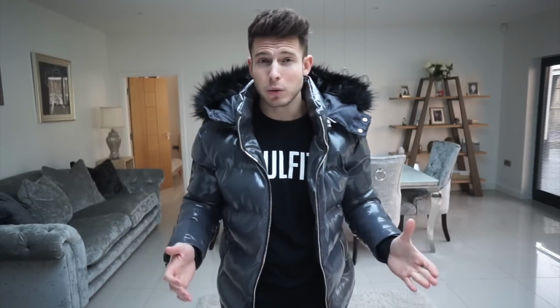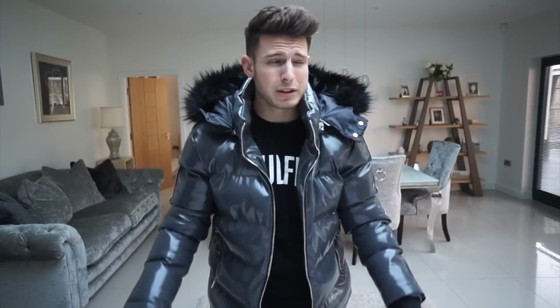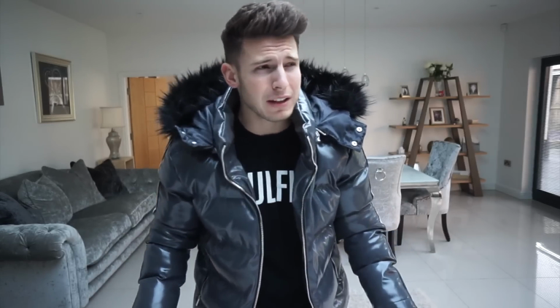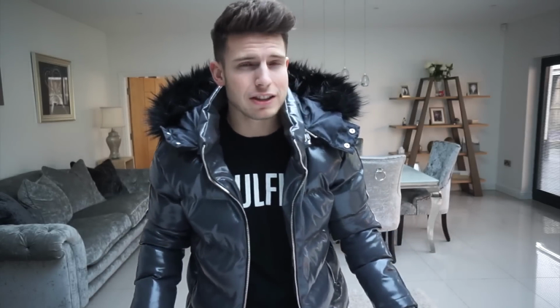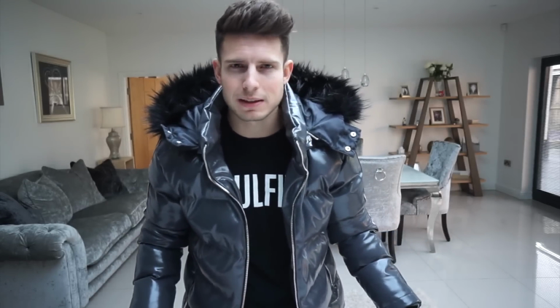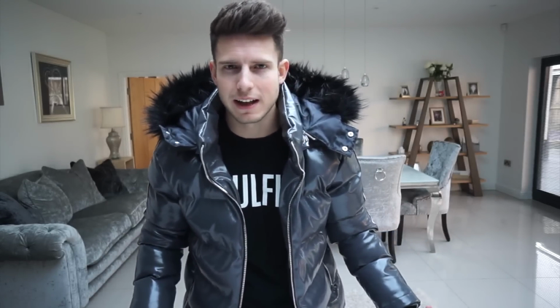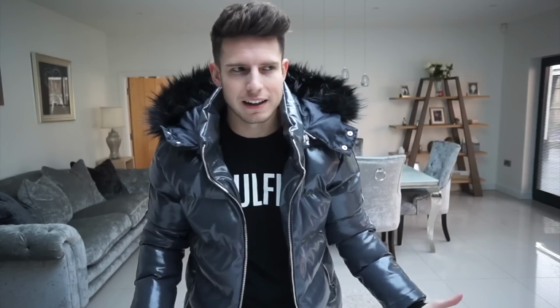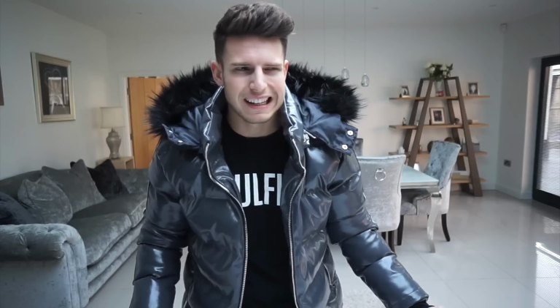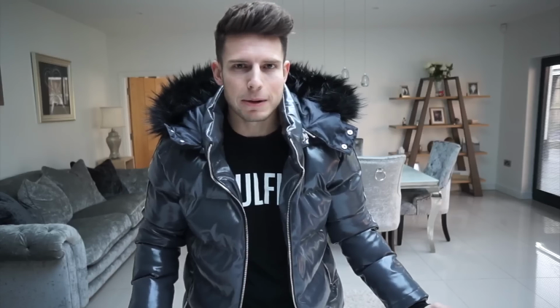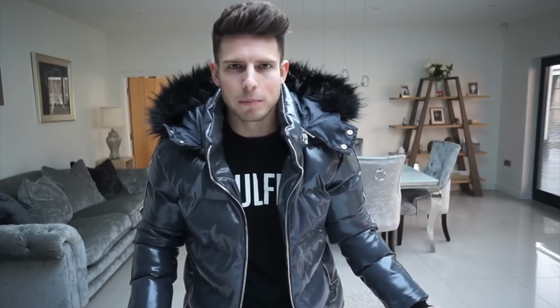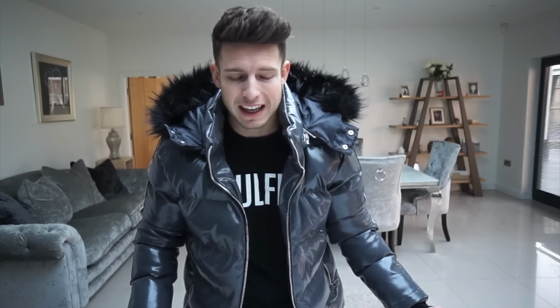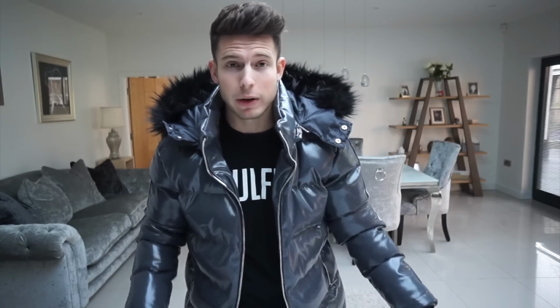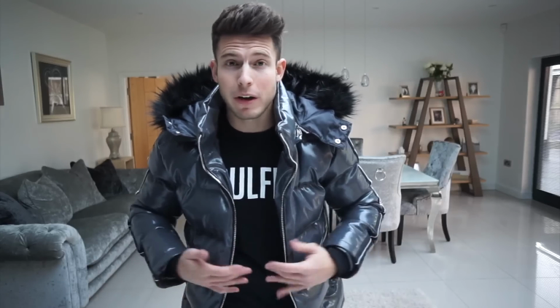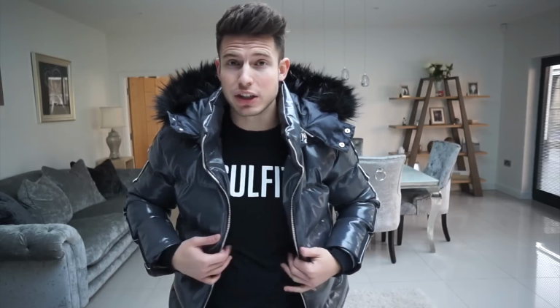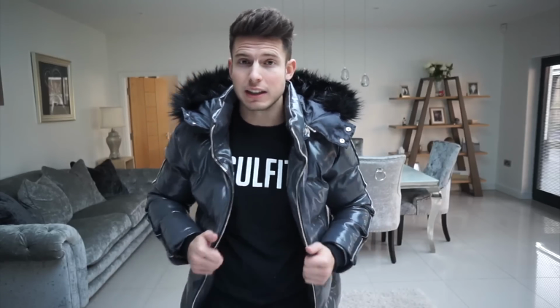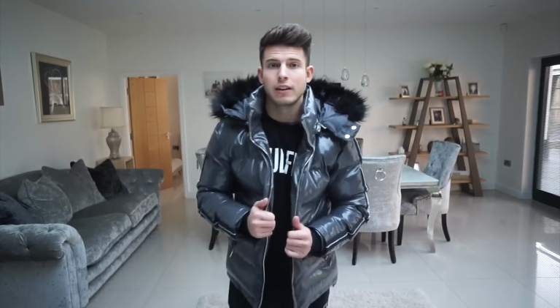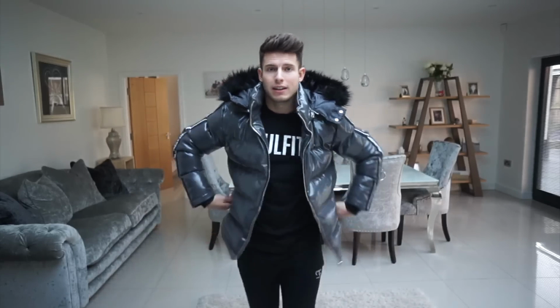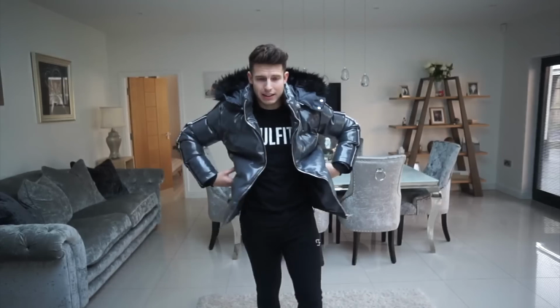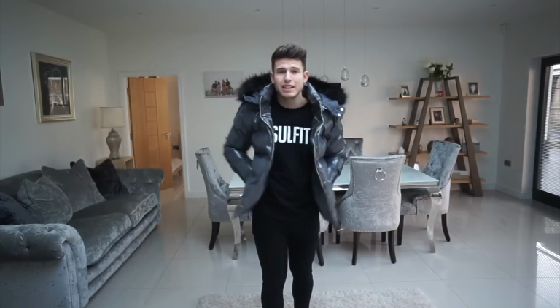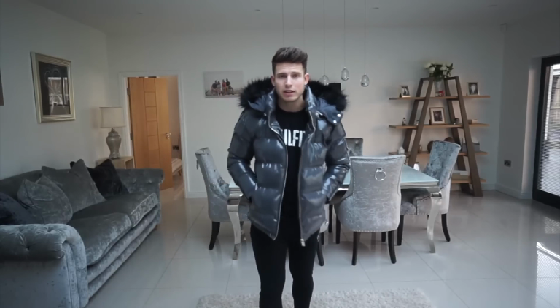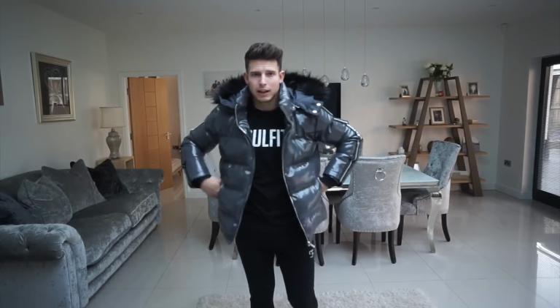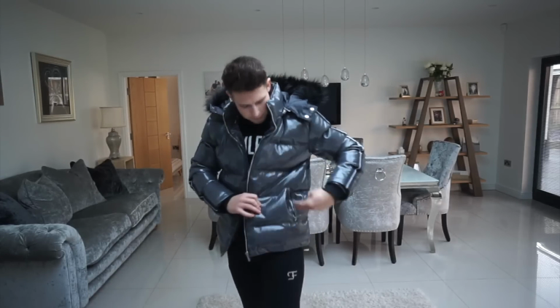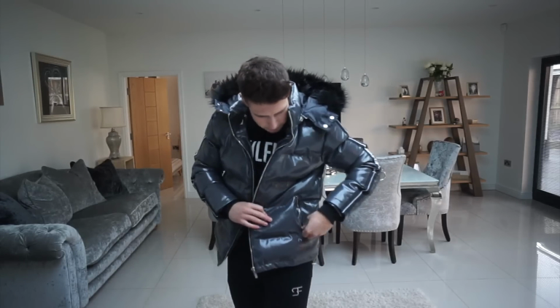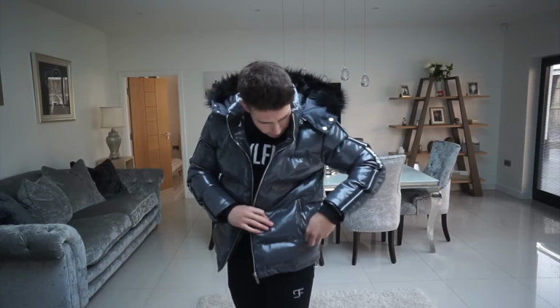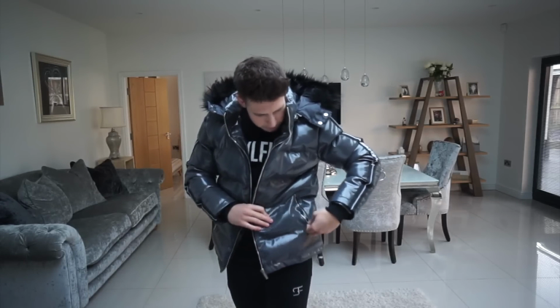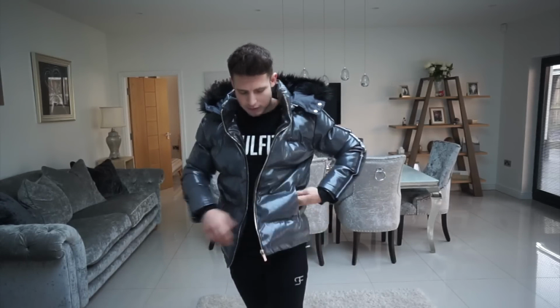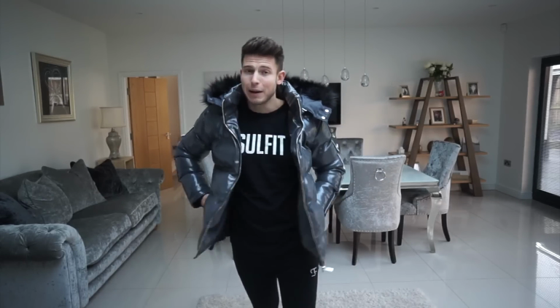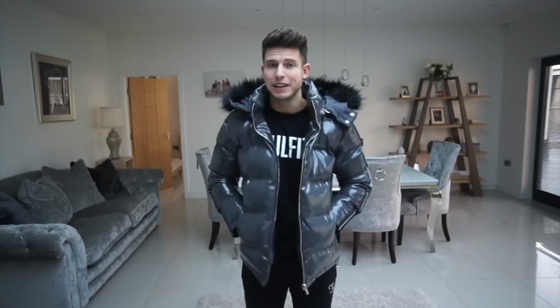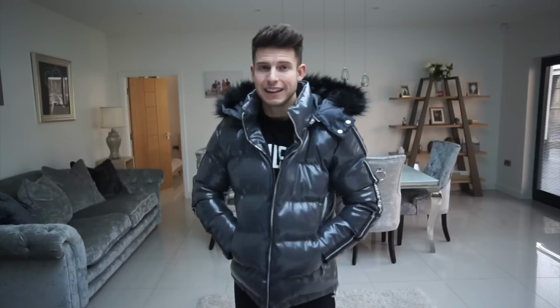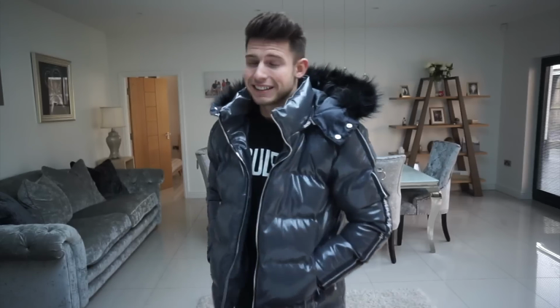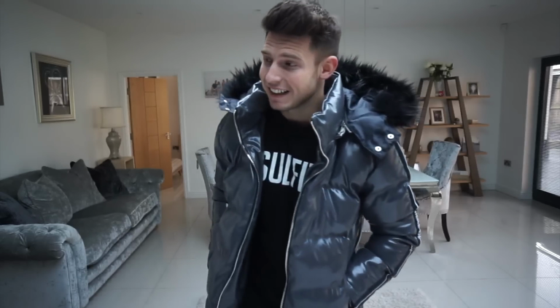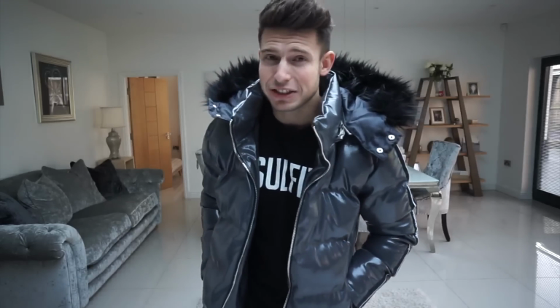It's really comfy and going to keep you really warm. It was like minus two on Saturday night and it kept me warm — I was only wearing a t-shirt underneath. It's got zip pockets as well, very happy with this.